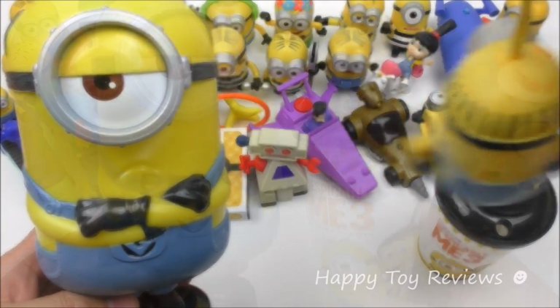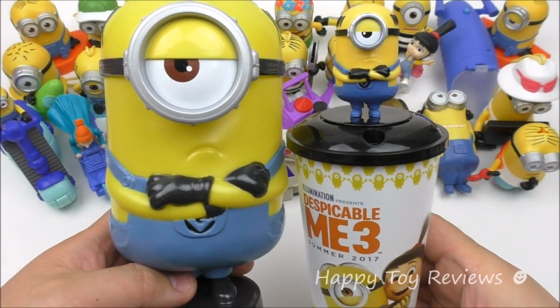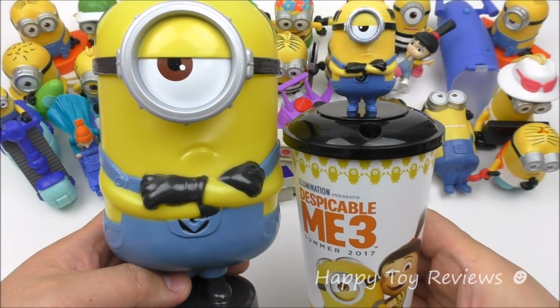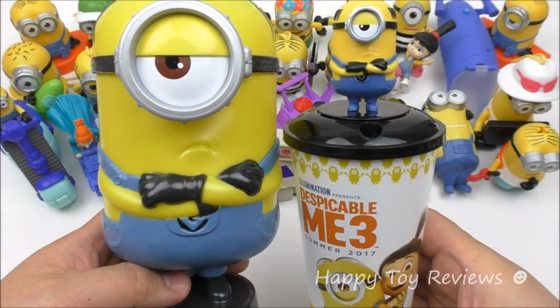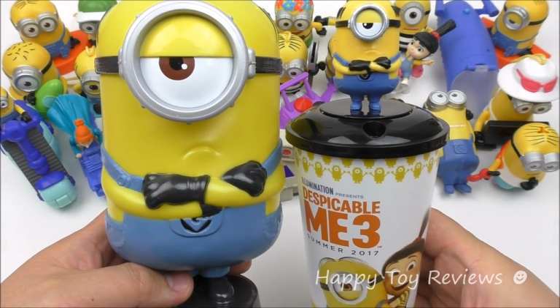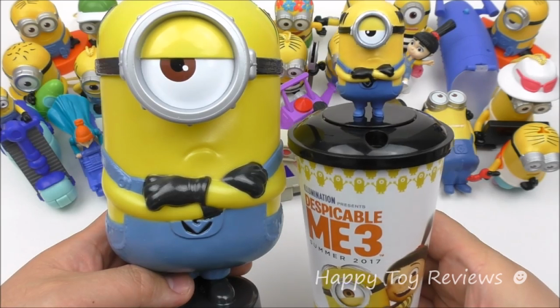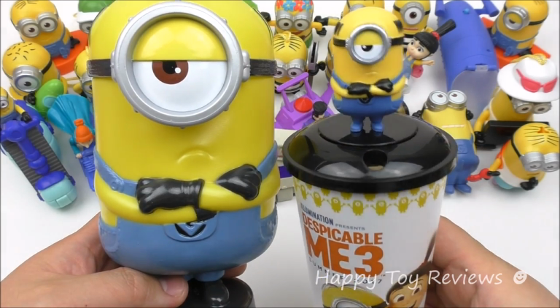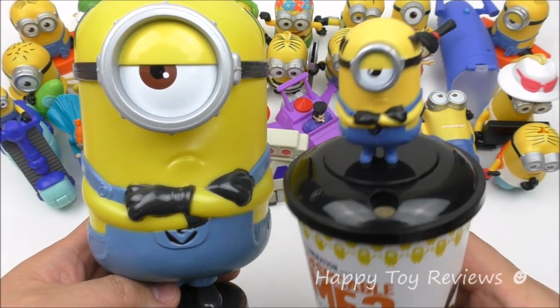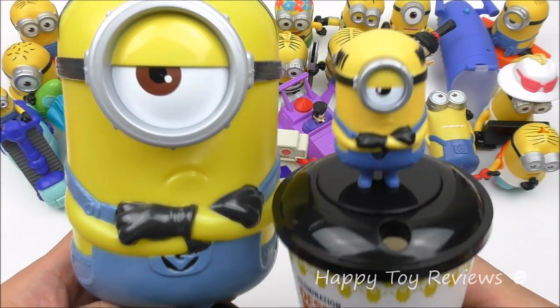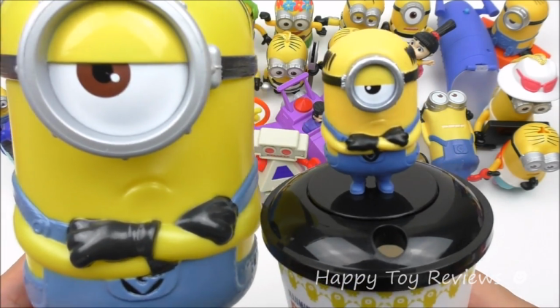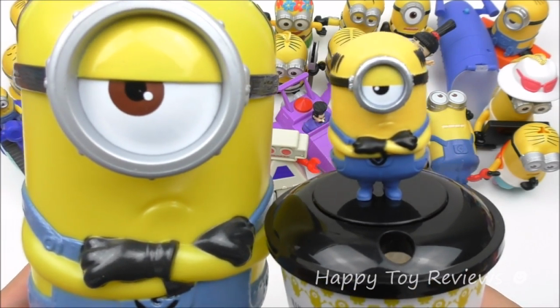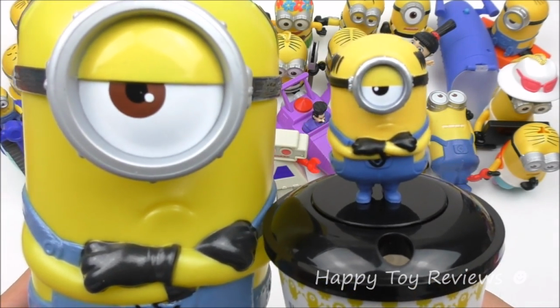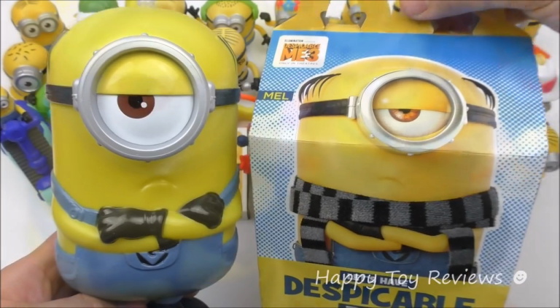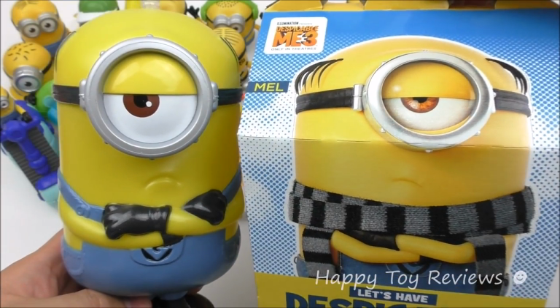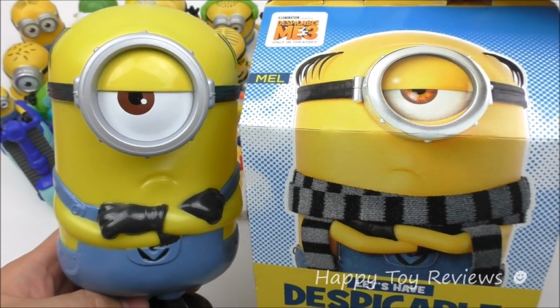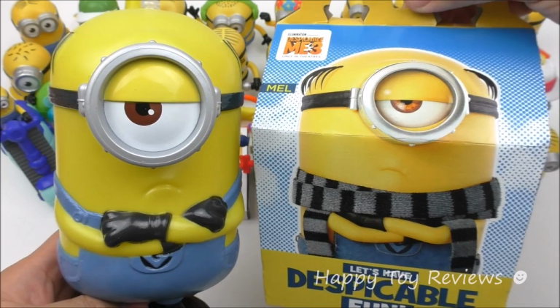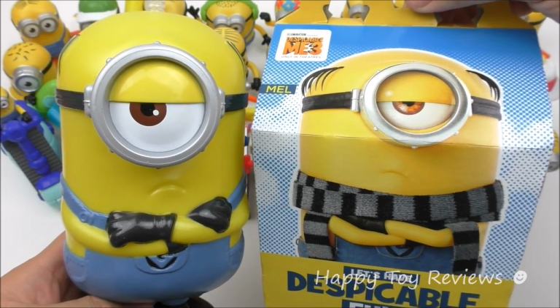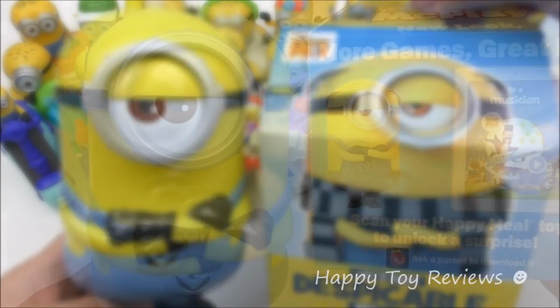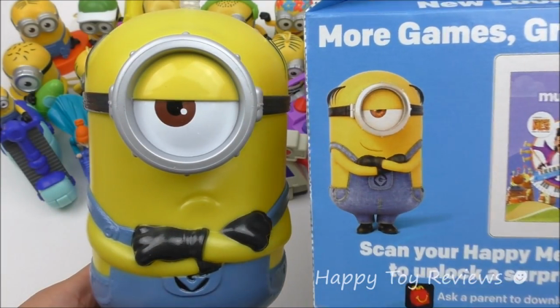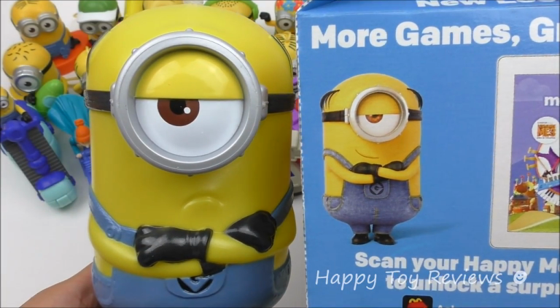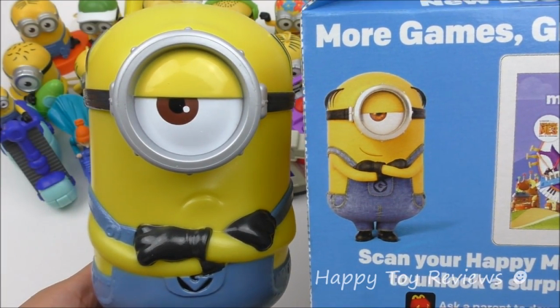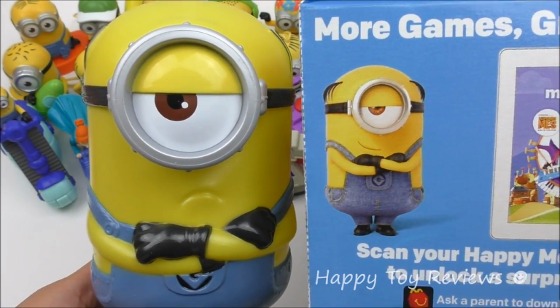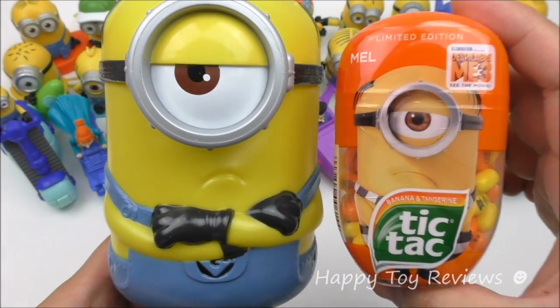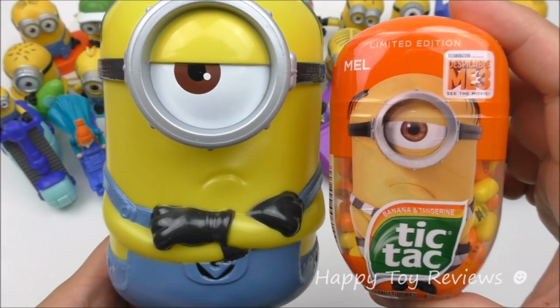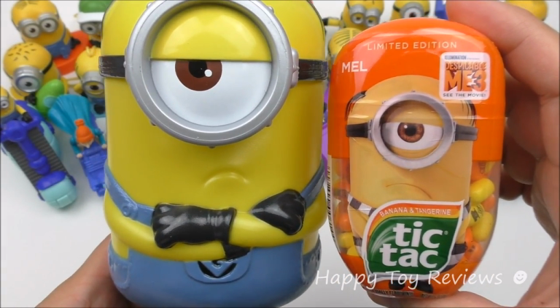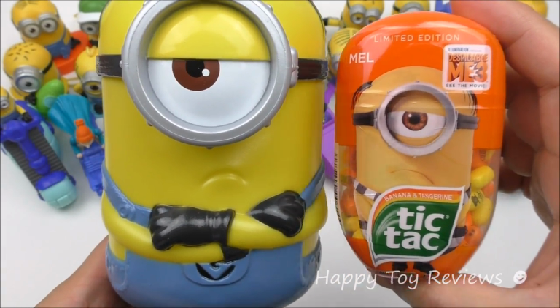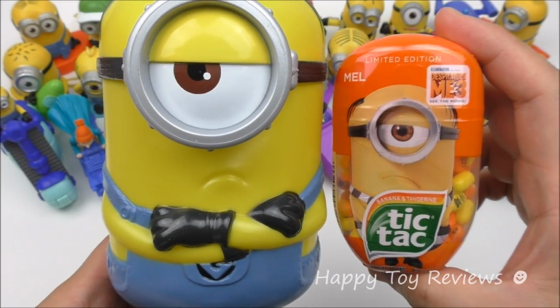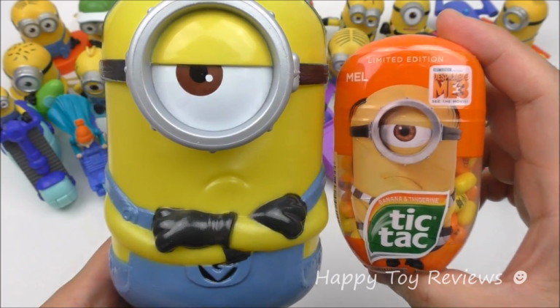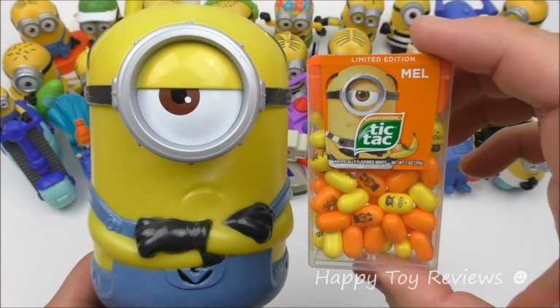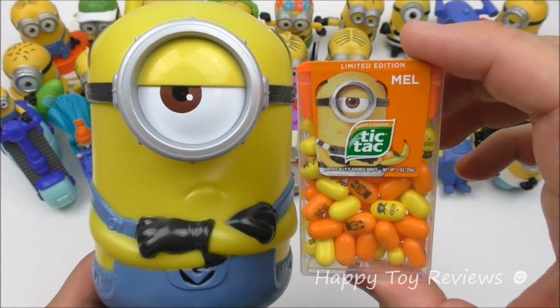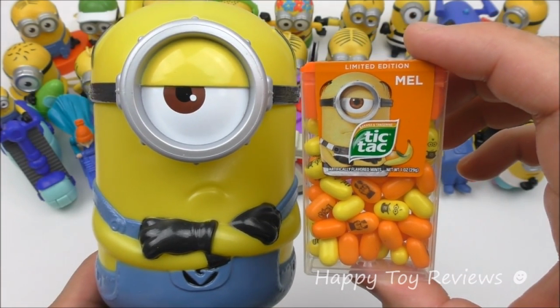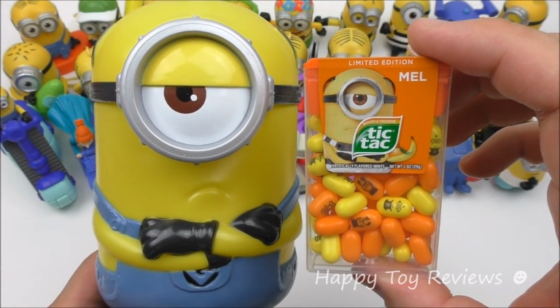Here's another Mel Movie Theater cup — there's a complete set of six cup toppers. Here's Mel in the Happy Meal box from McDonald's Canada, and here's Mel in the U.S. Happy Meal box. Here's Mel in the Tic Tac container — there's a complete set of eight — and here's Mel in the one ounce Tic Tac container.